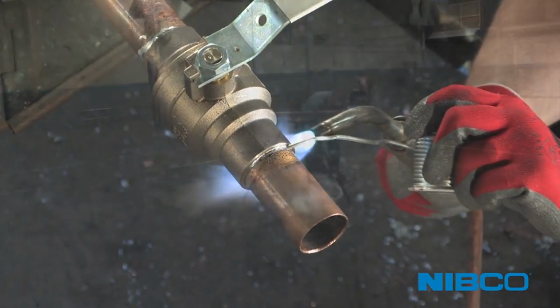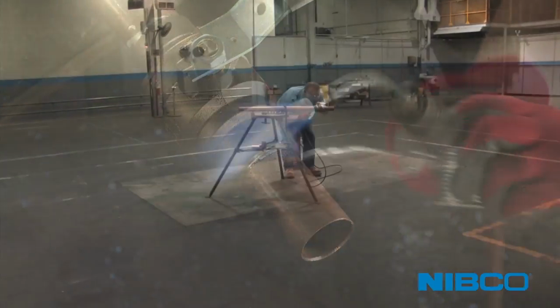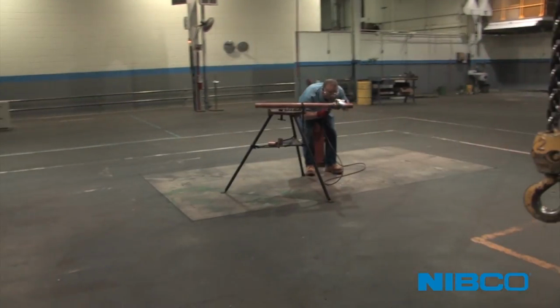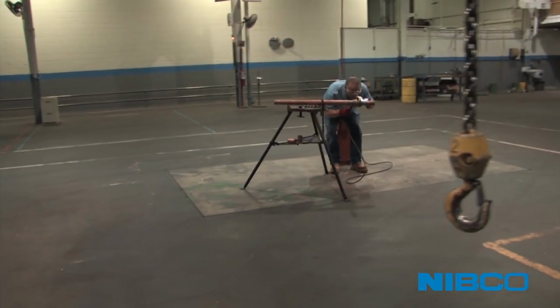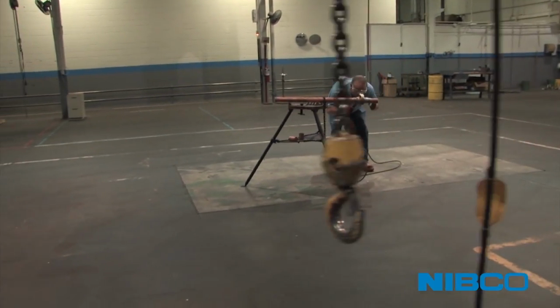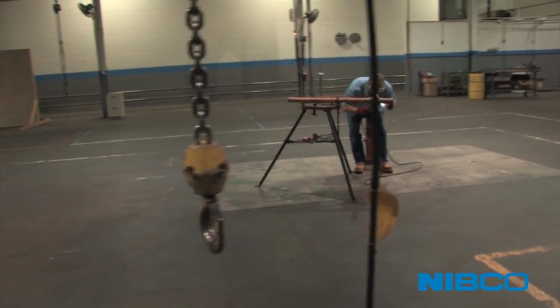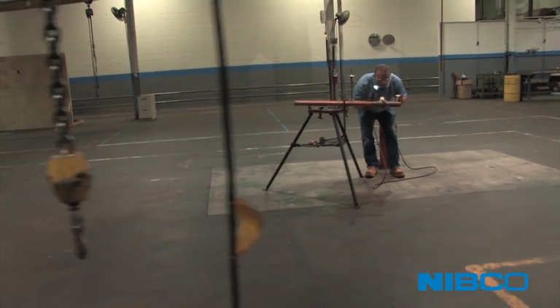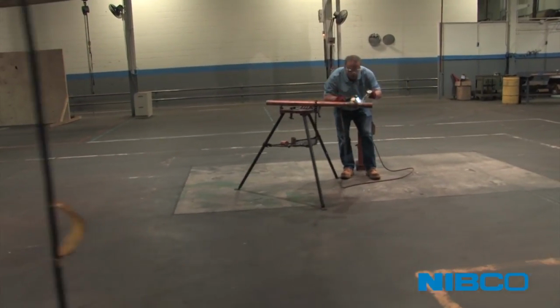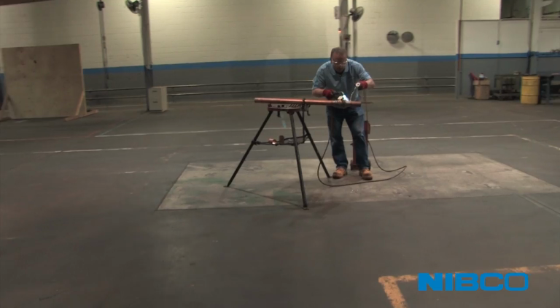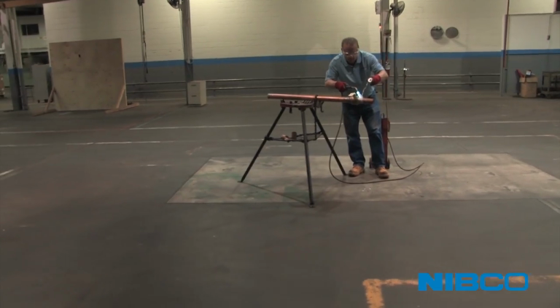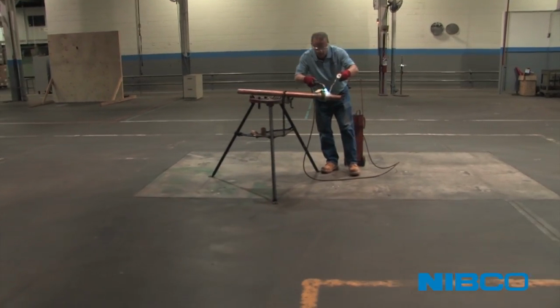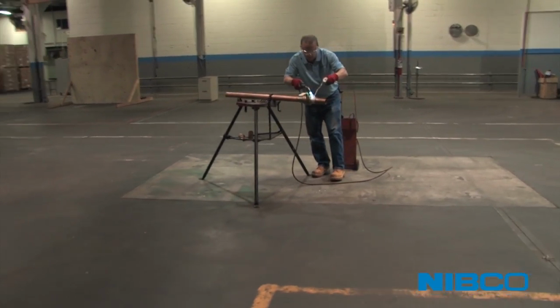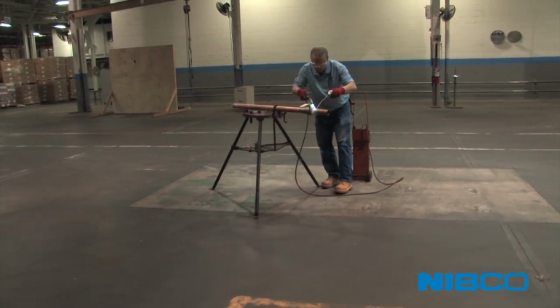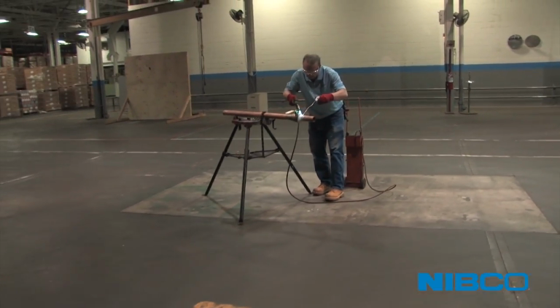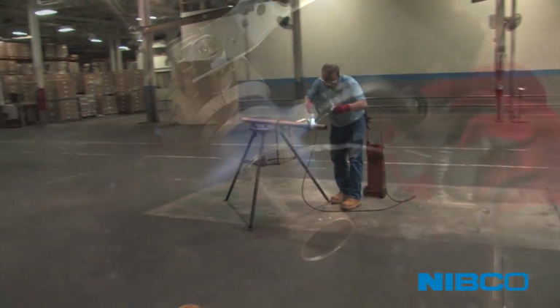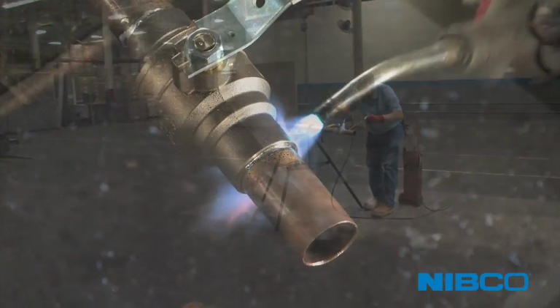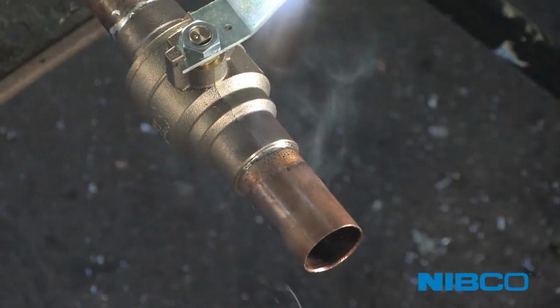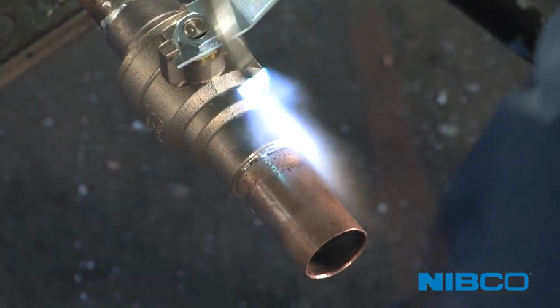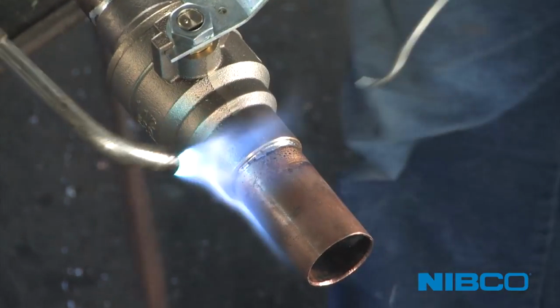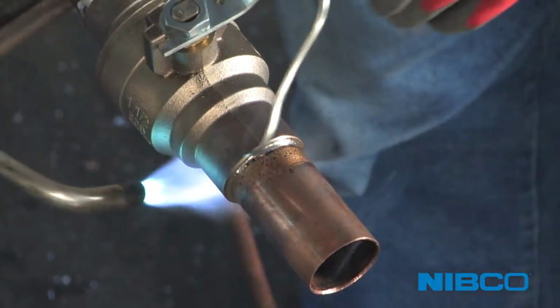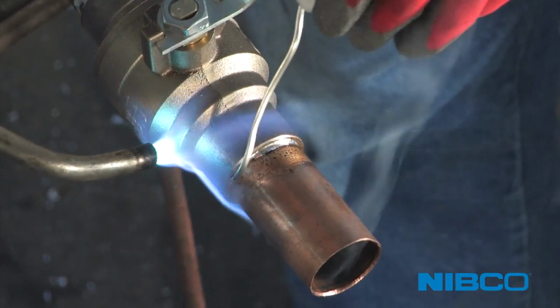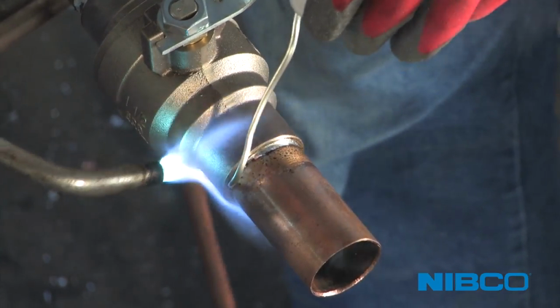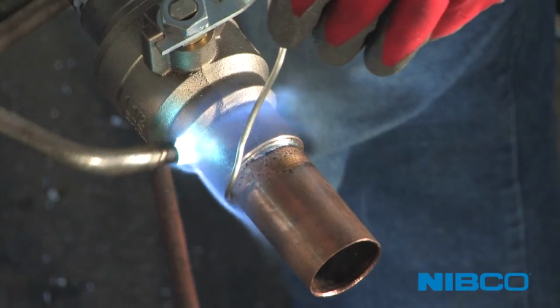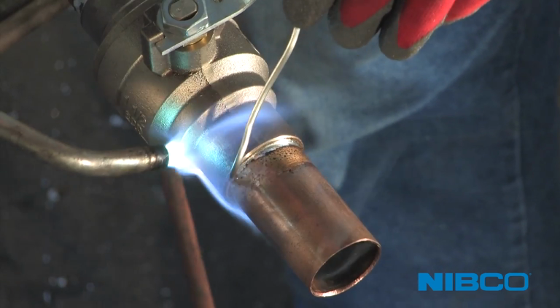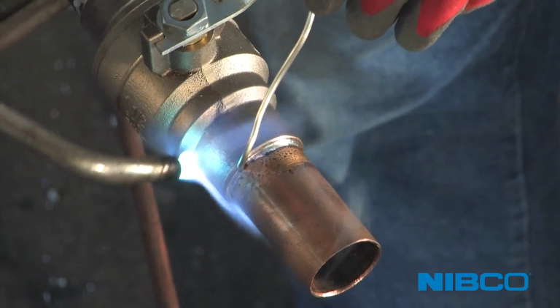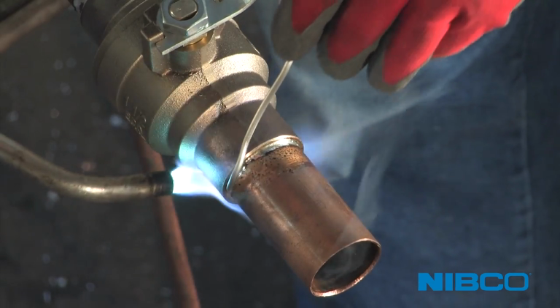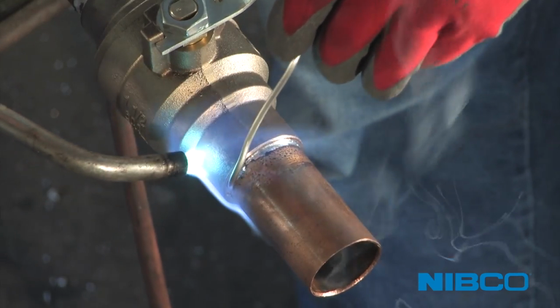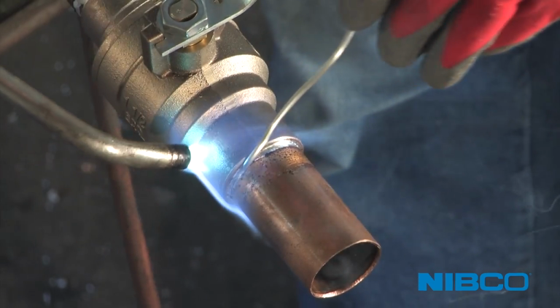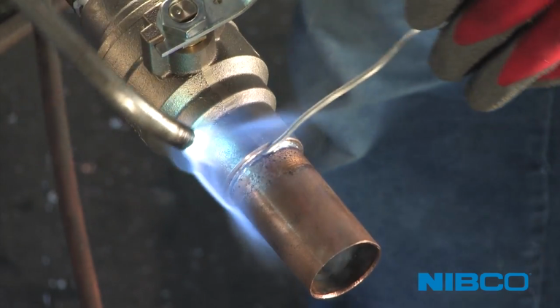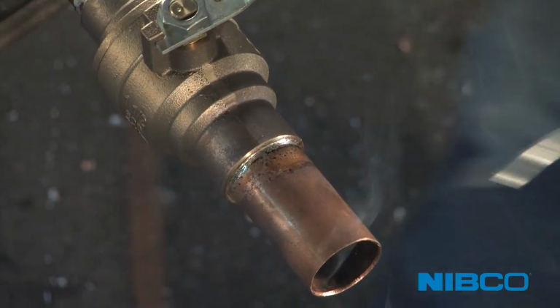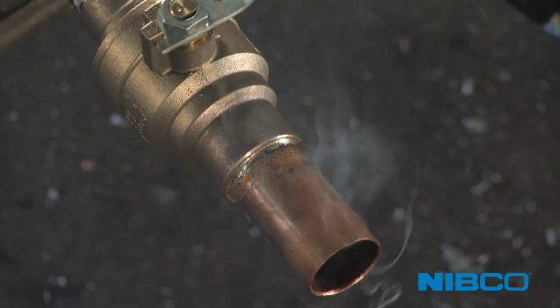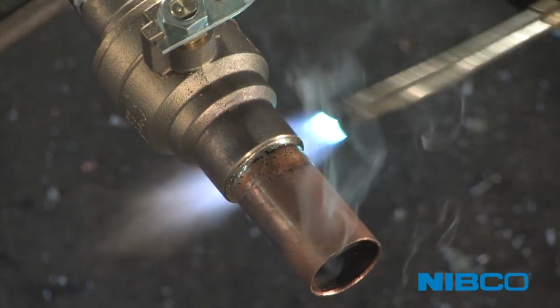How do Nibco's lead-free alloys differ from traditional leaded copper alloys and how does this affect solder installation? First, Nibco lead-free alloys are extremely corrosion resistant. This high corrosion resistance requires proper solder and flux selection.